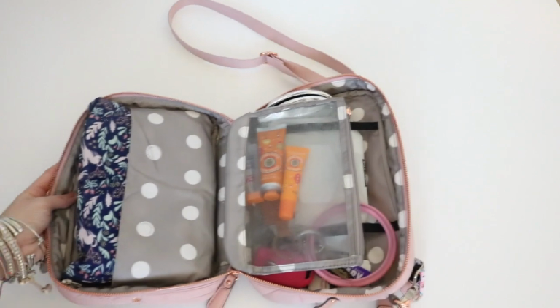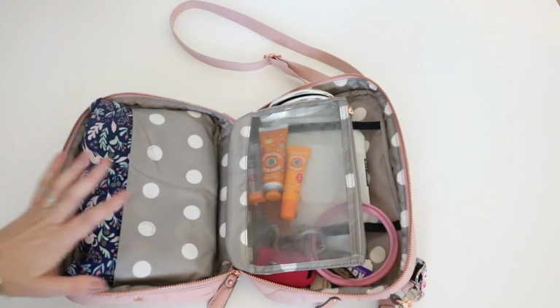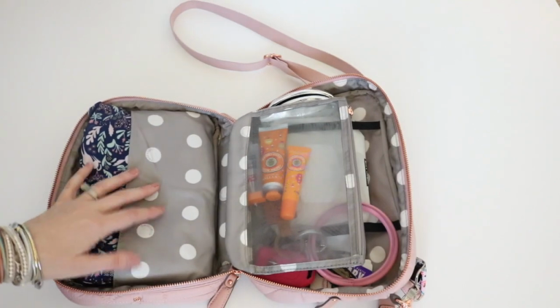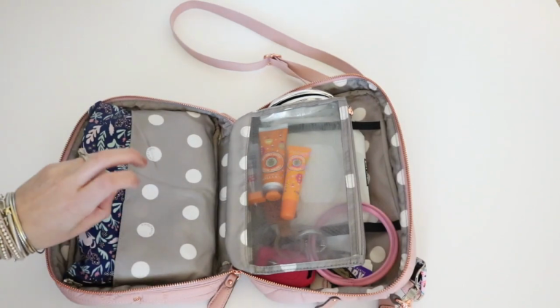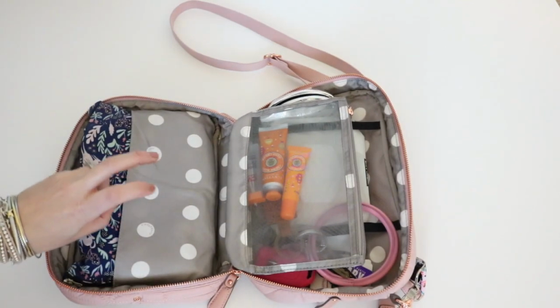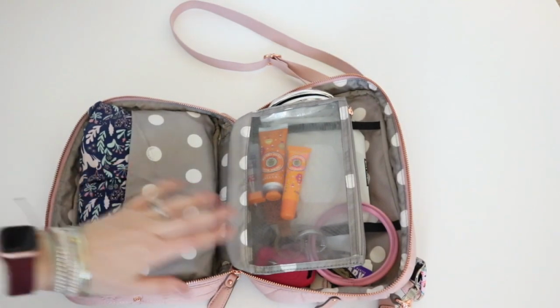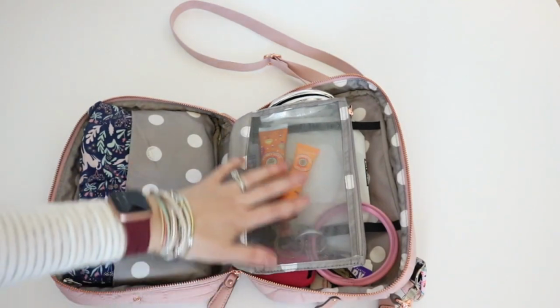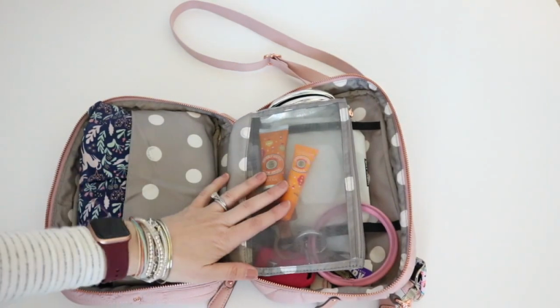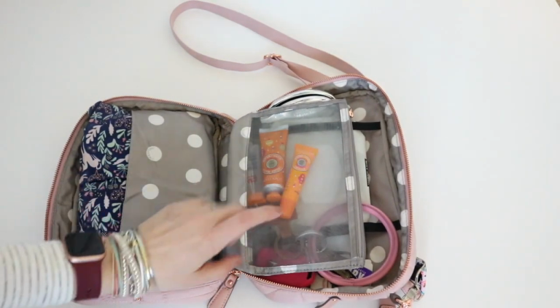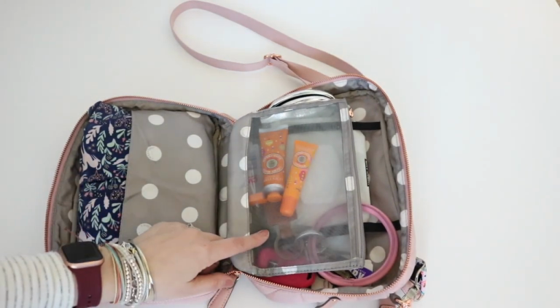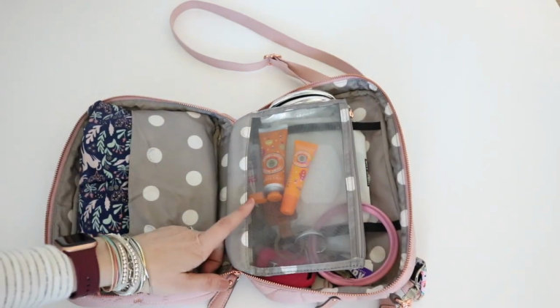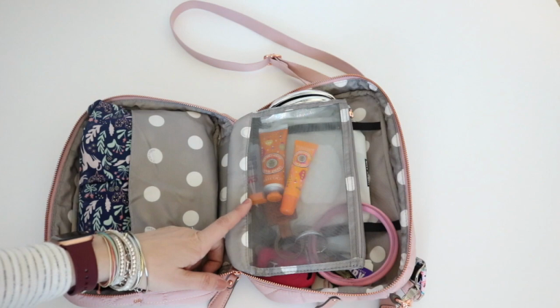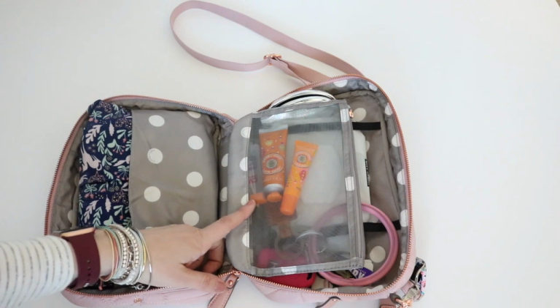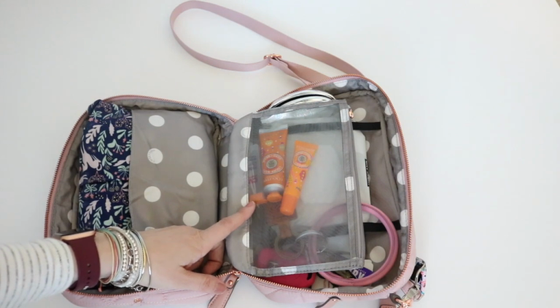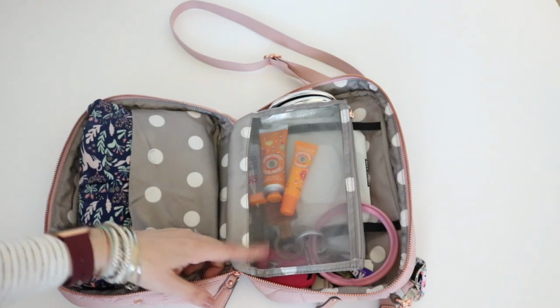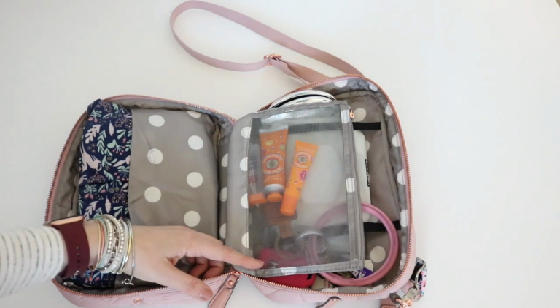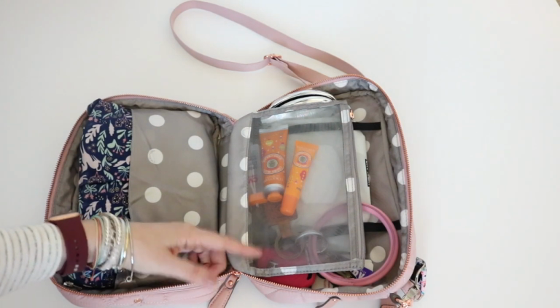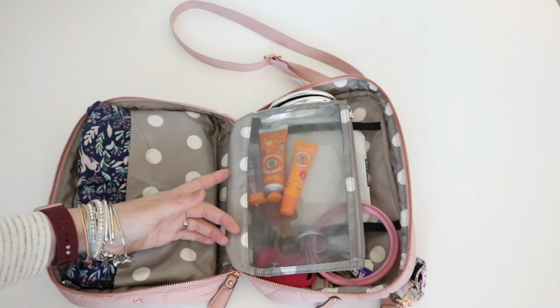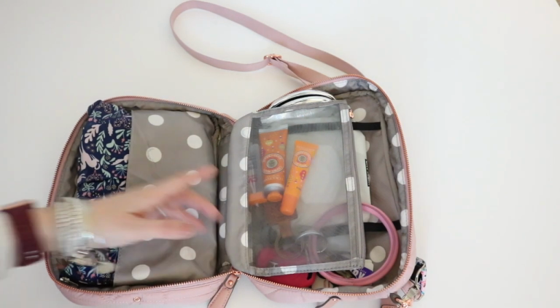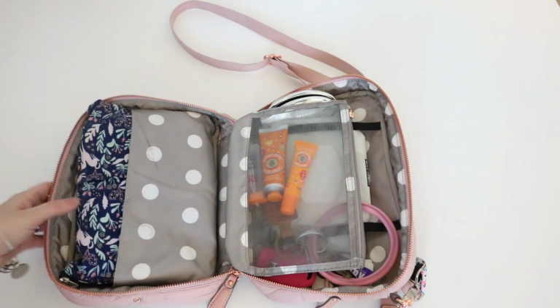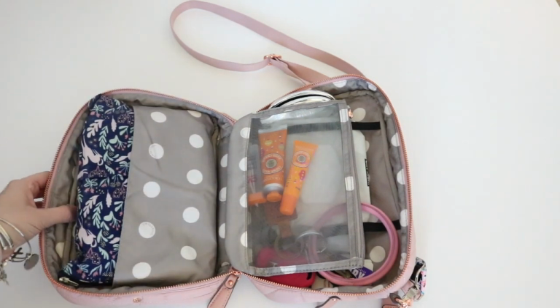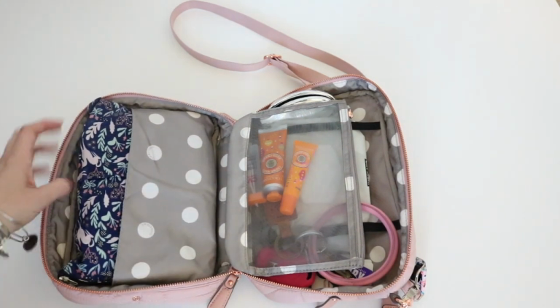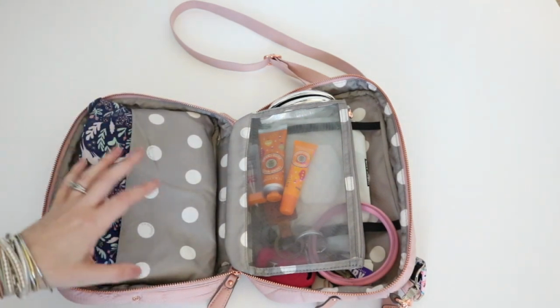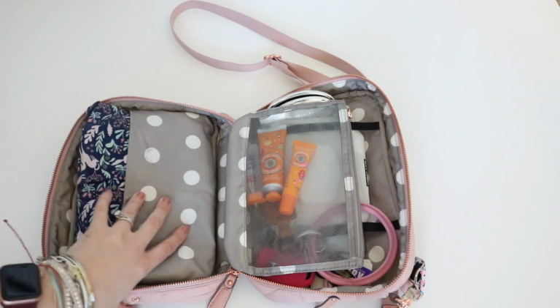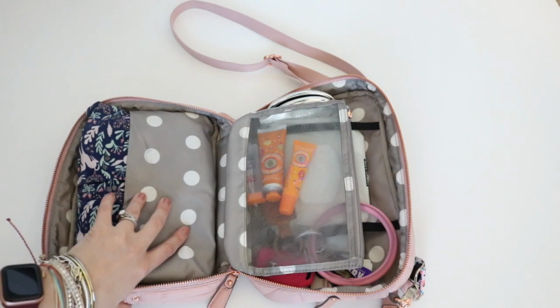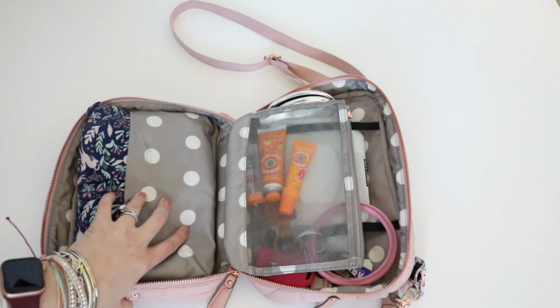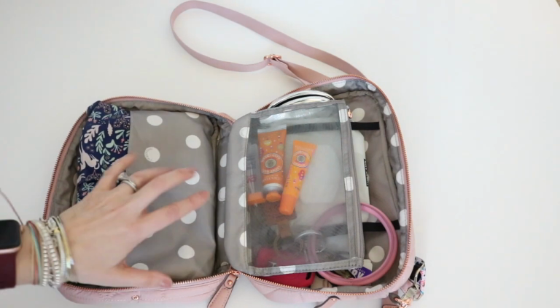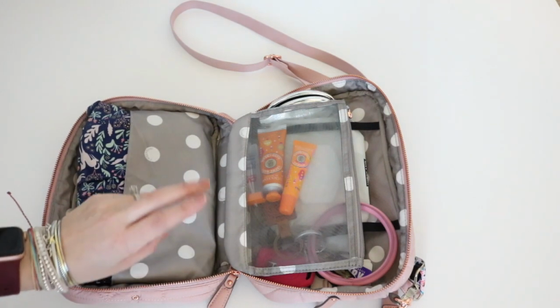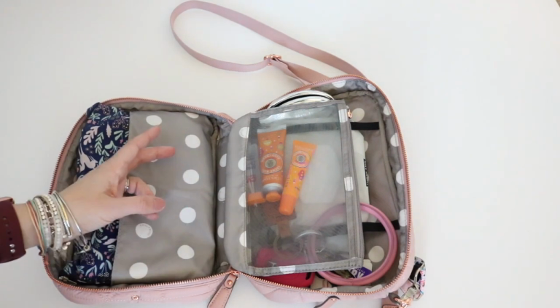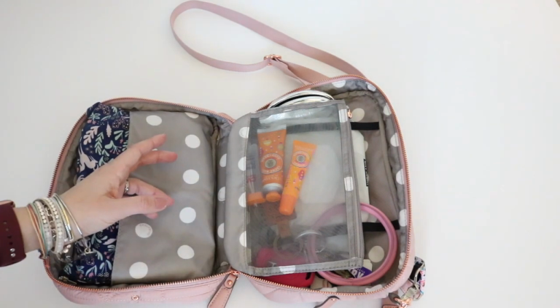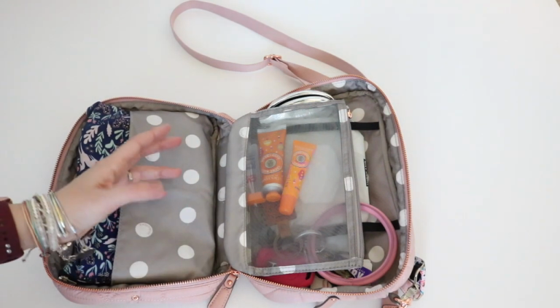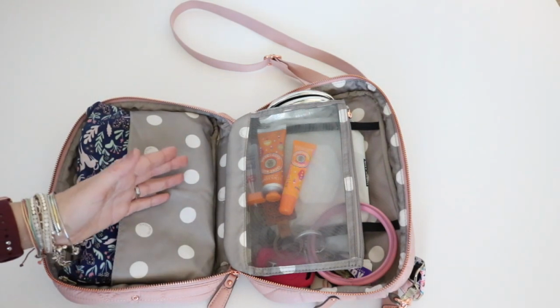So here's what I mean by a shared bag. This portion in the middle you could totally use for mama if you want it, or to pack all kinds of other things. The quilted fabric really provides a lot of give, so if you needed to overpack the bag you definitely could.